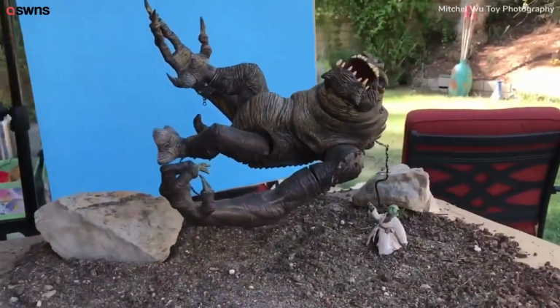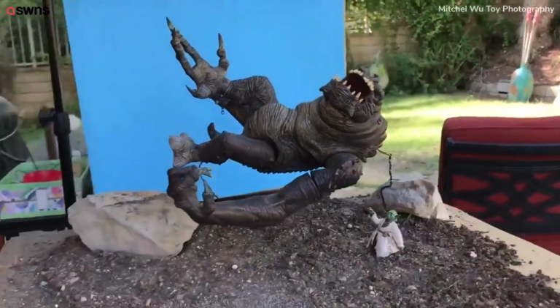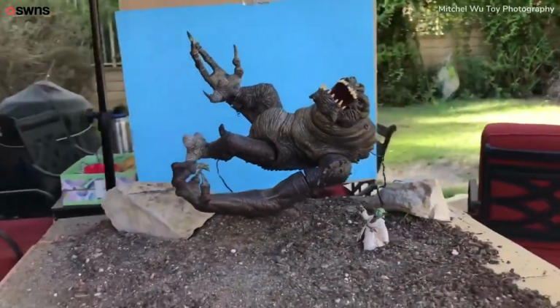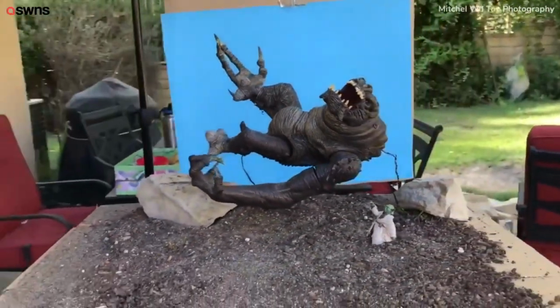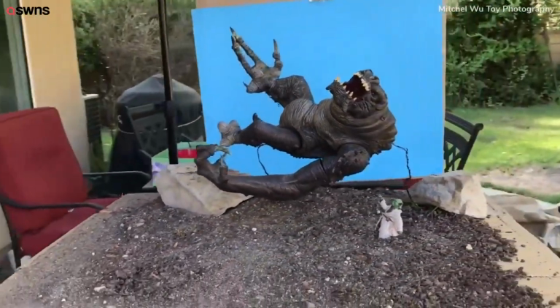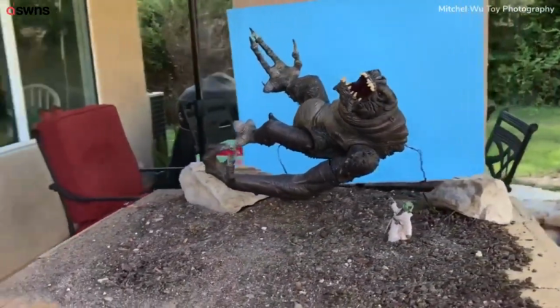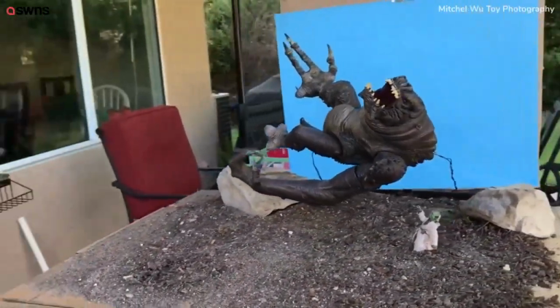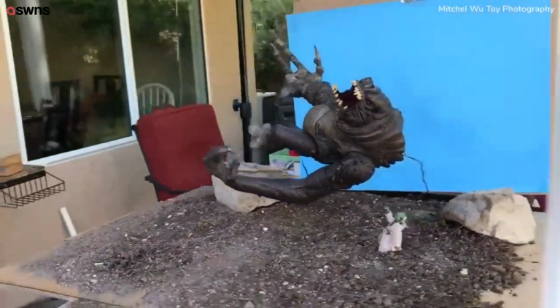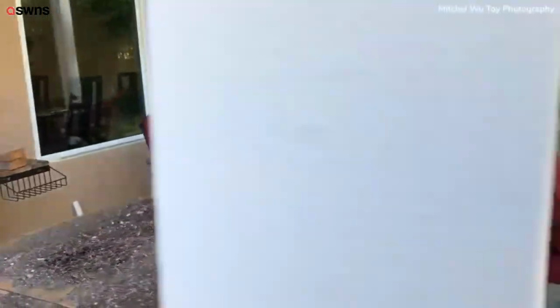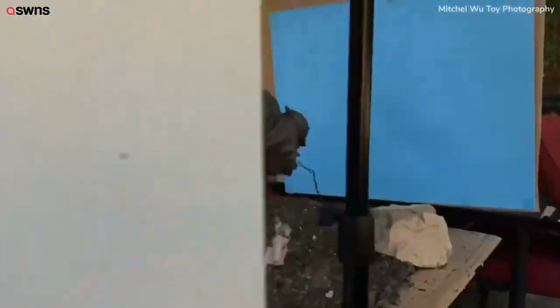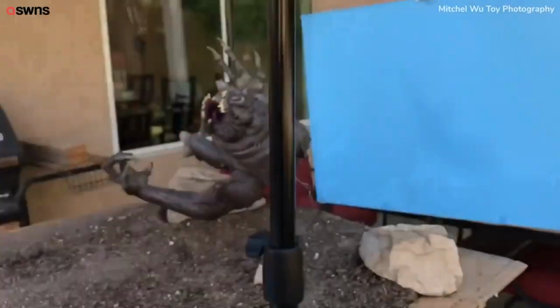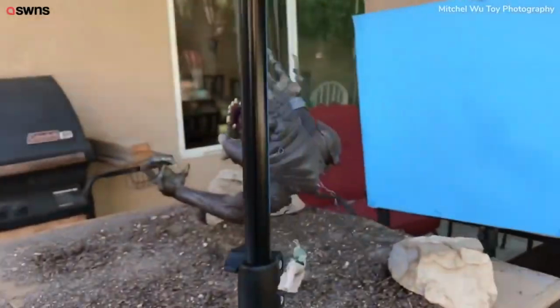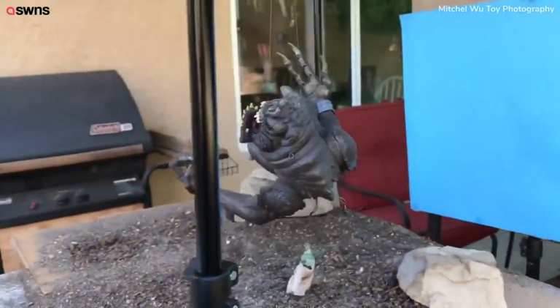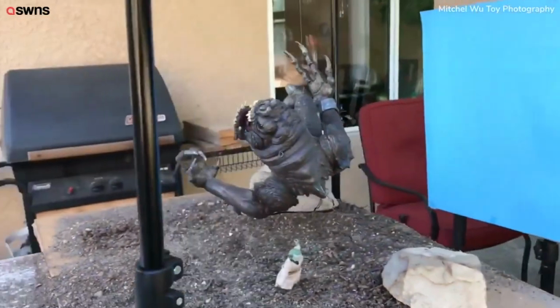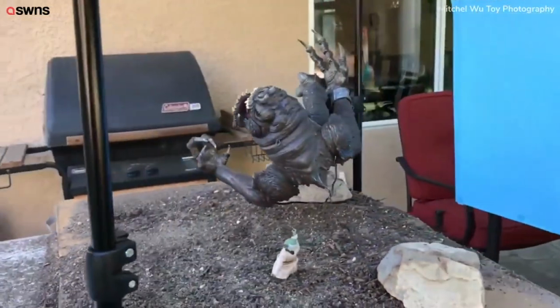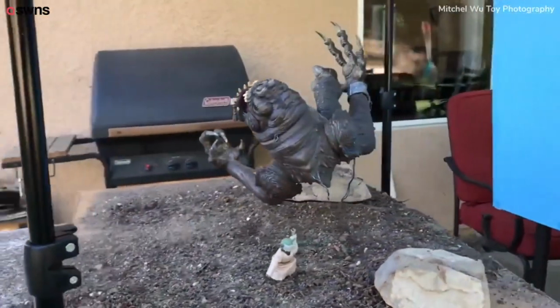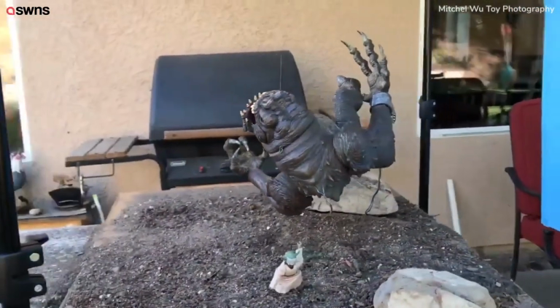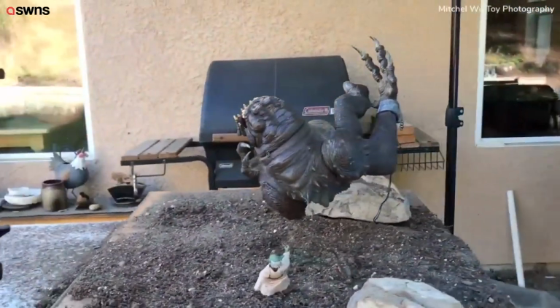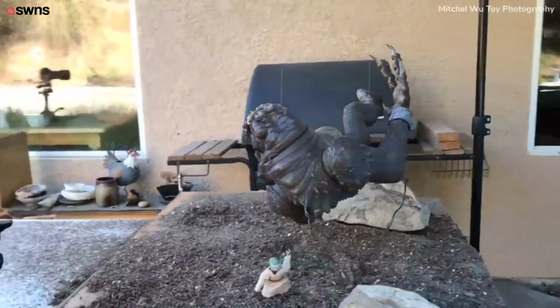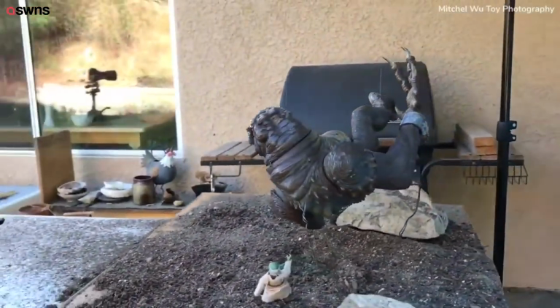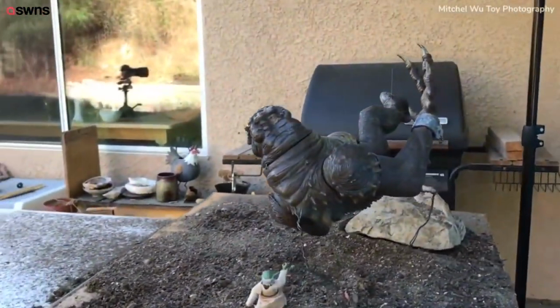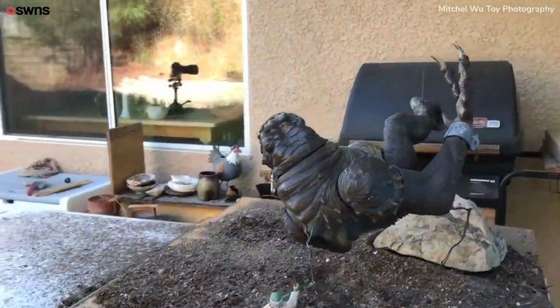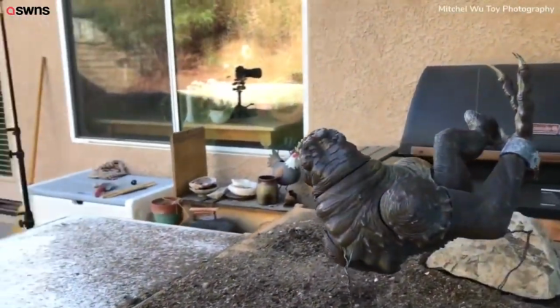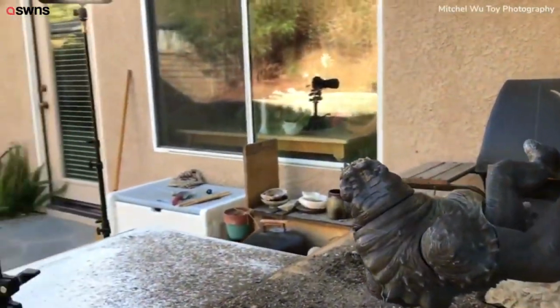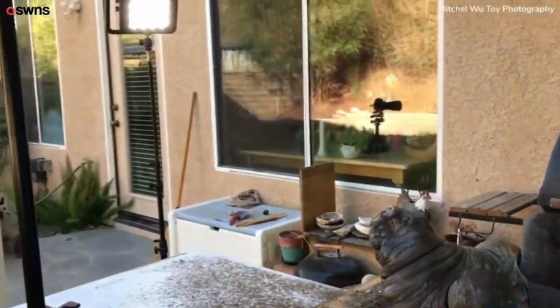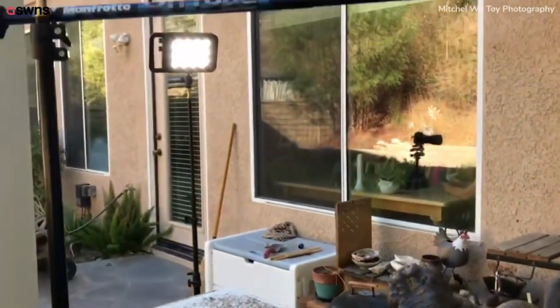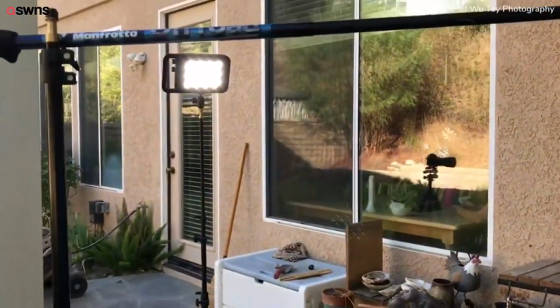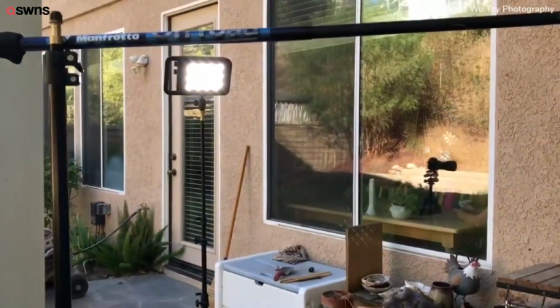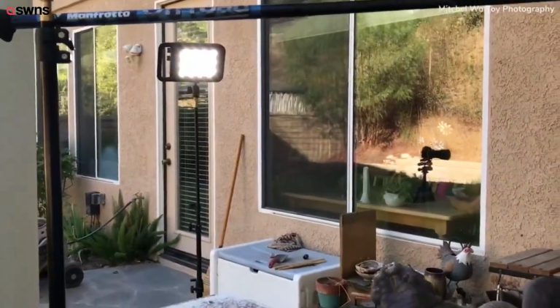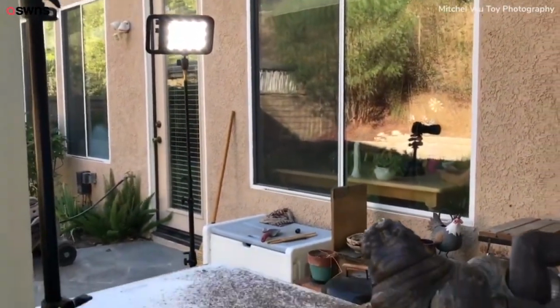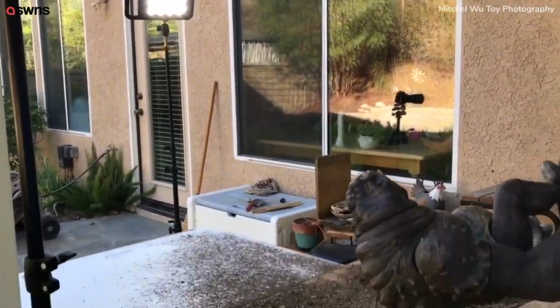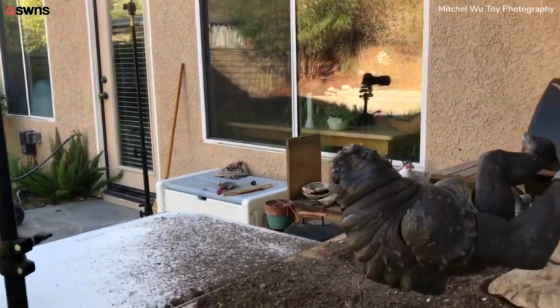Yoda doing his thing. Coming around this side — I just got this here on my patio. You can see the light here, lighting up the scene, adding some fill.